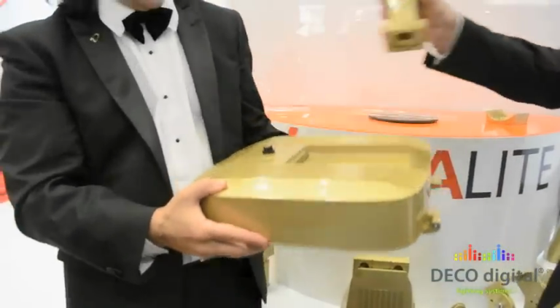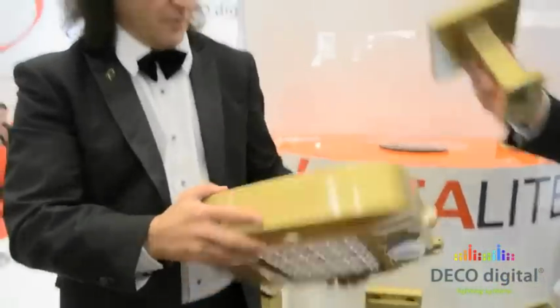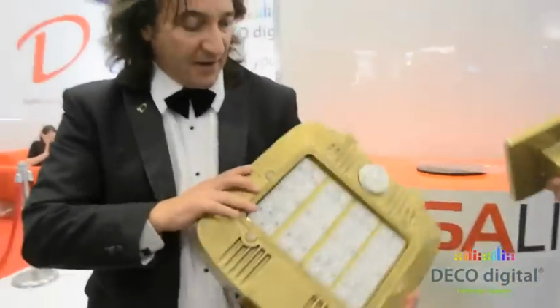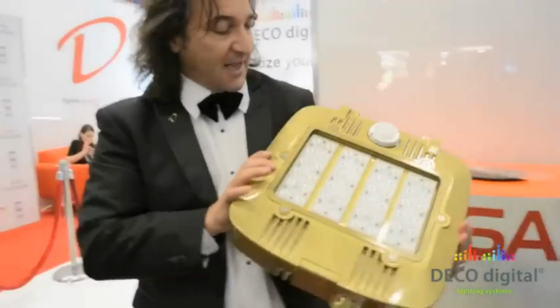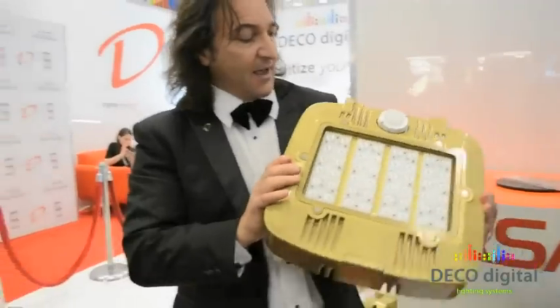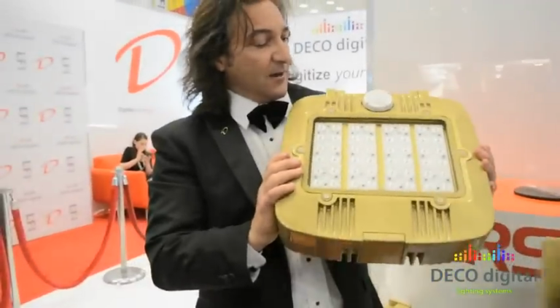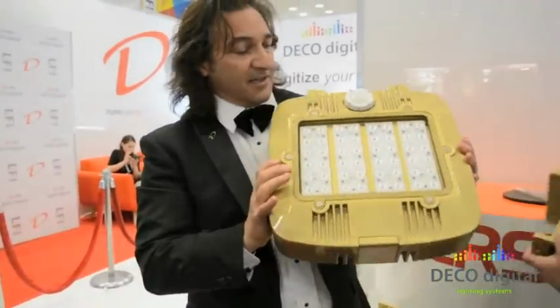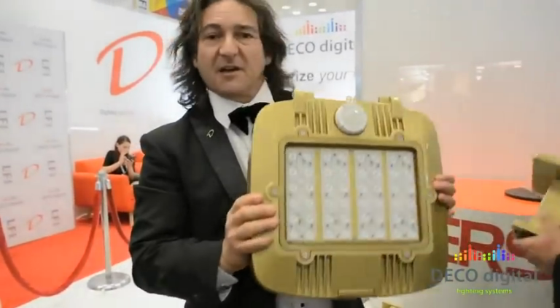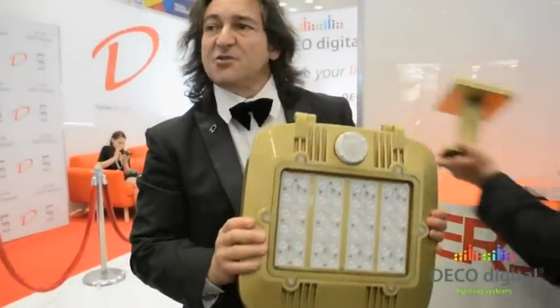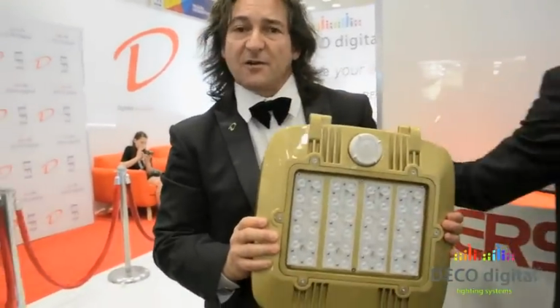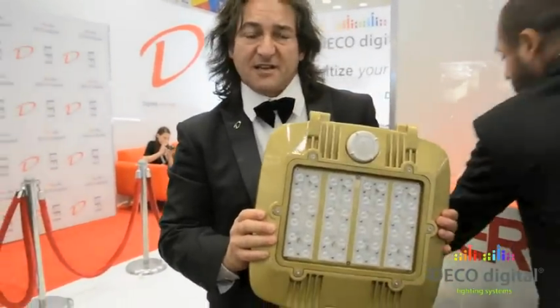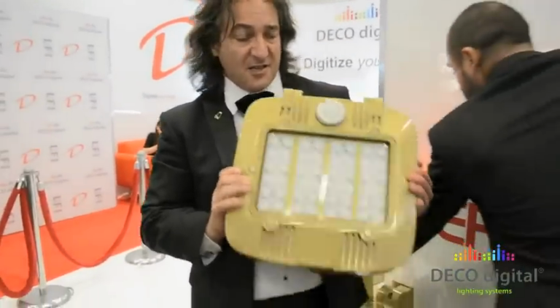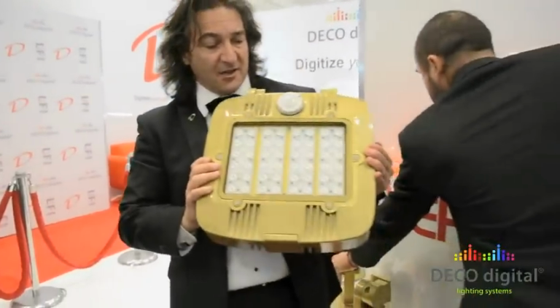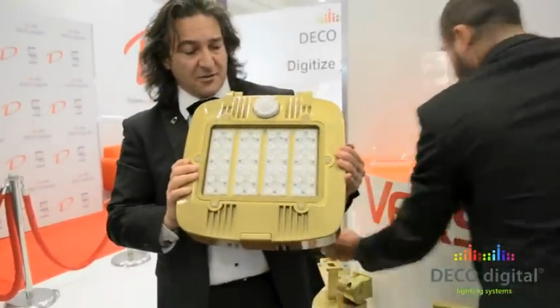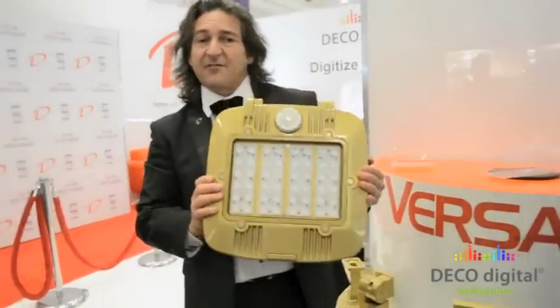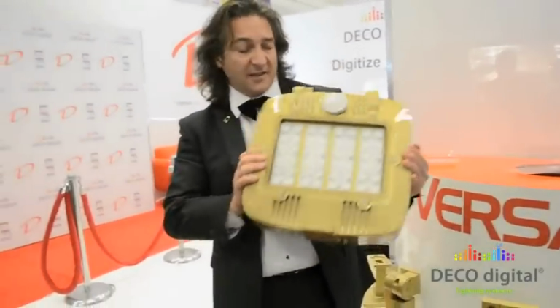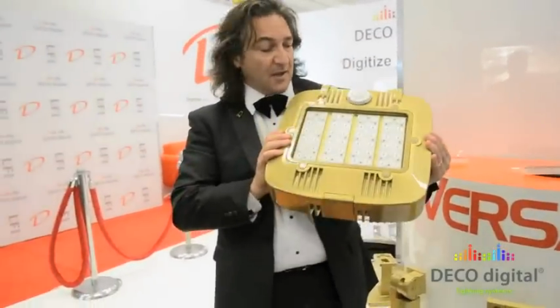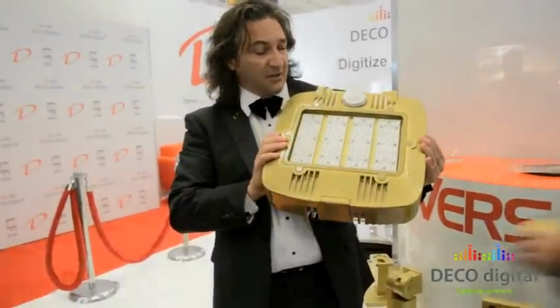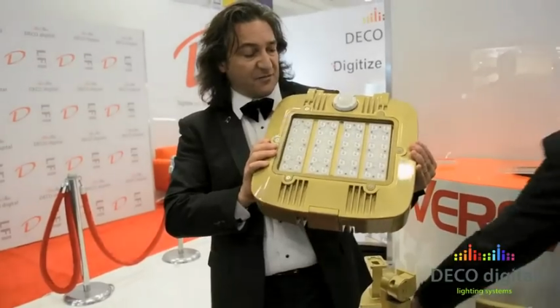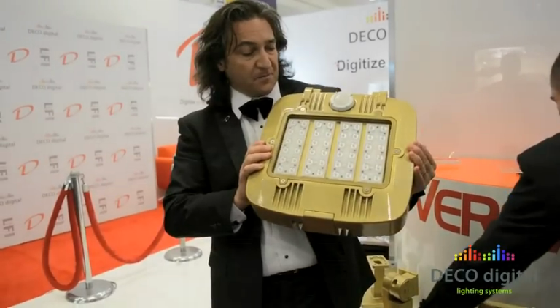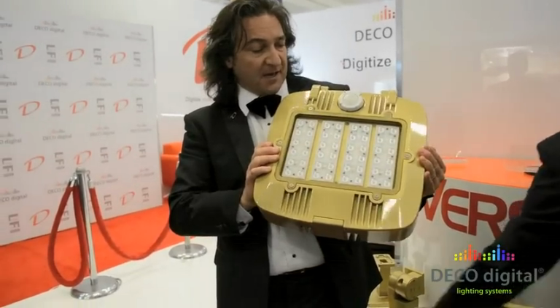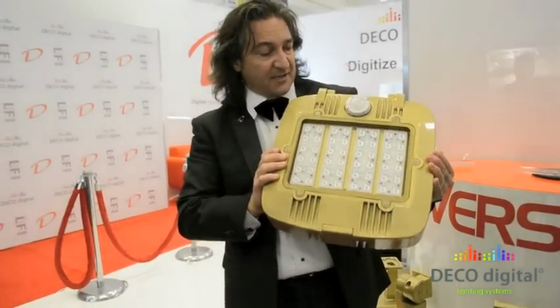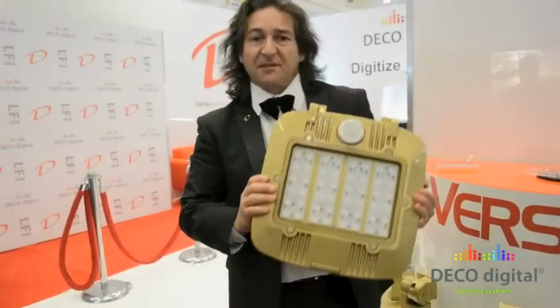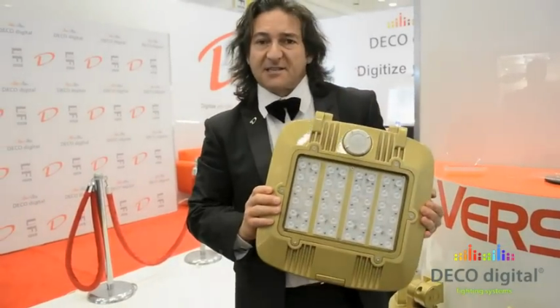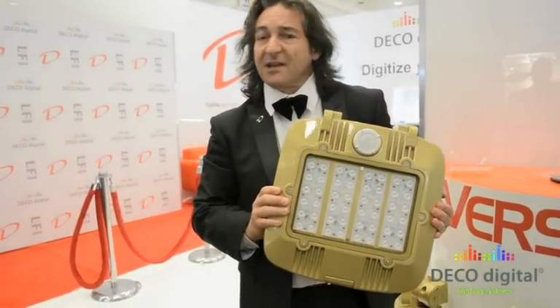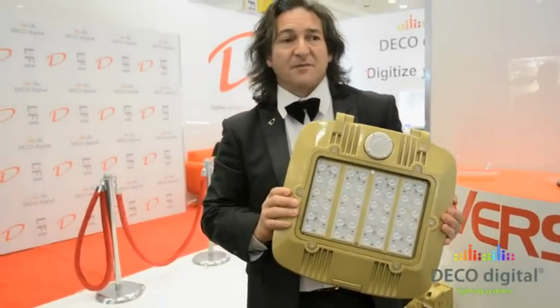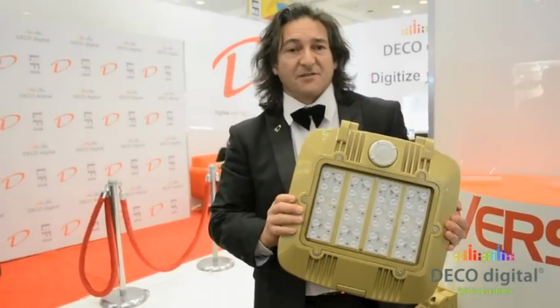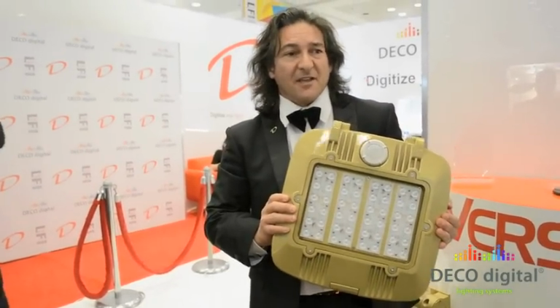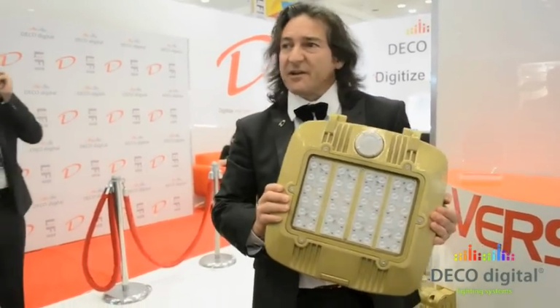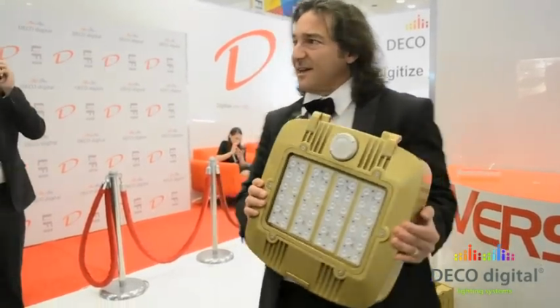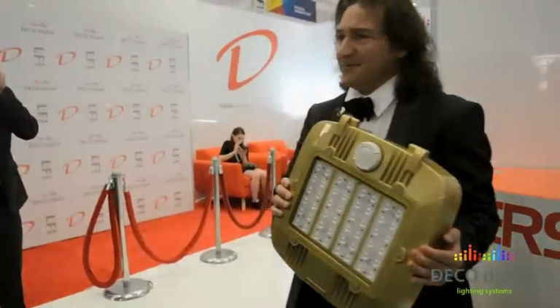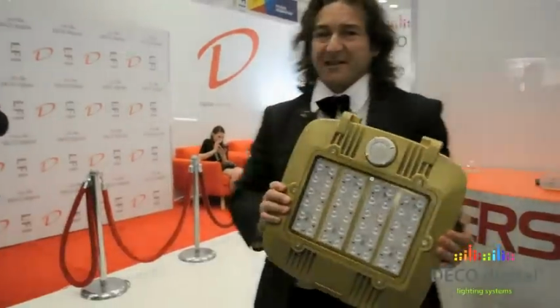So we're very proud of this. We think it's going to be a huge winner for us. Just launched here at Lightfair in 2015, and it's something that's going to solve a lot of problems in the field. Thanks for joining us today — appreciate it.